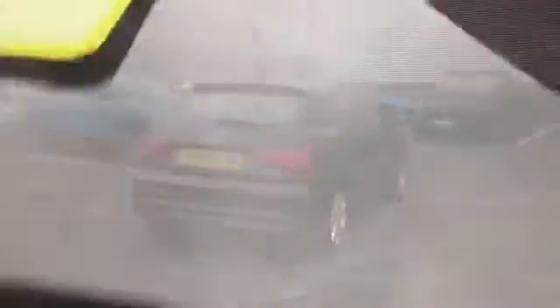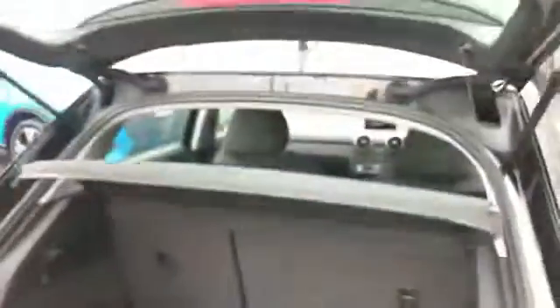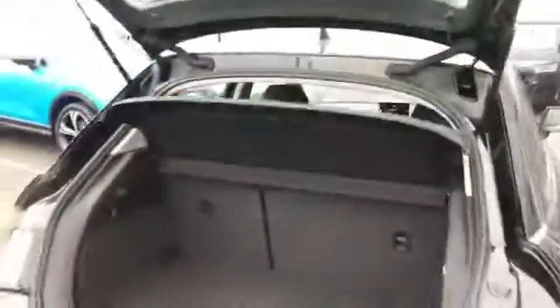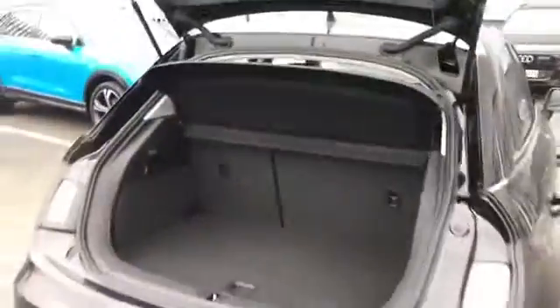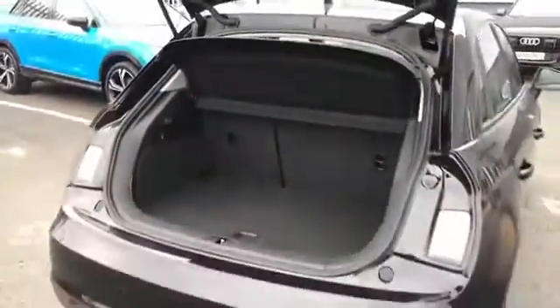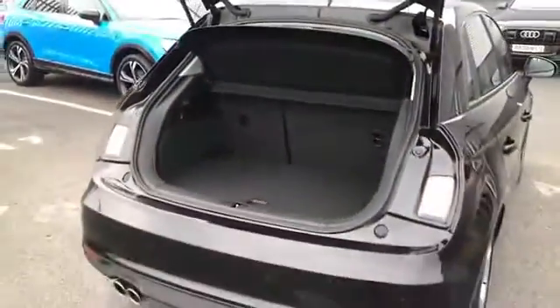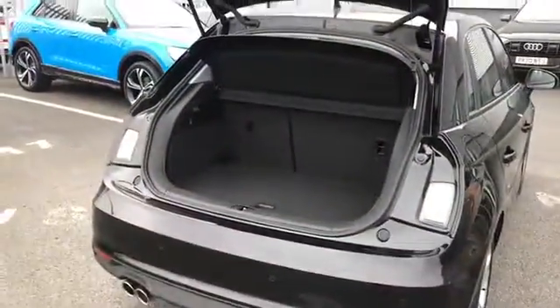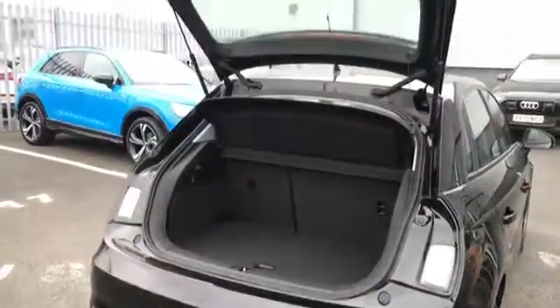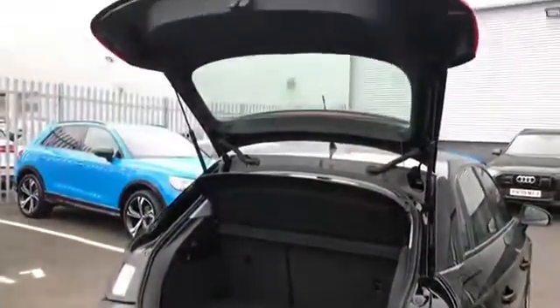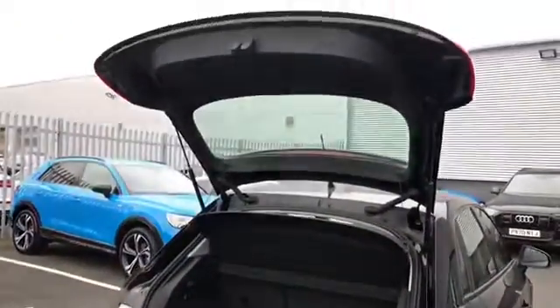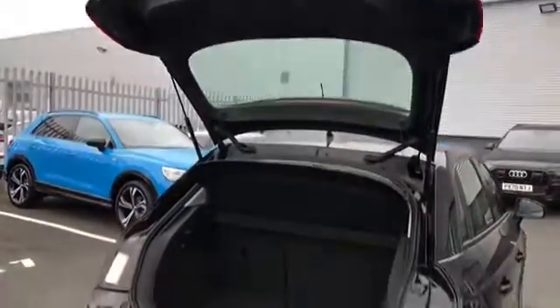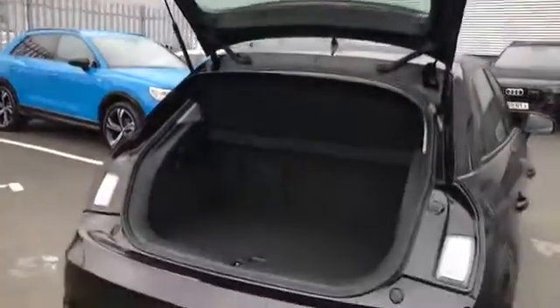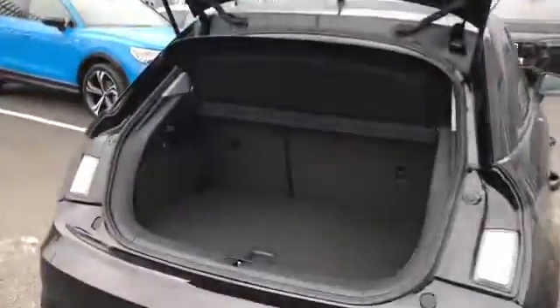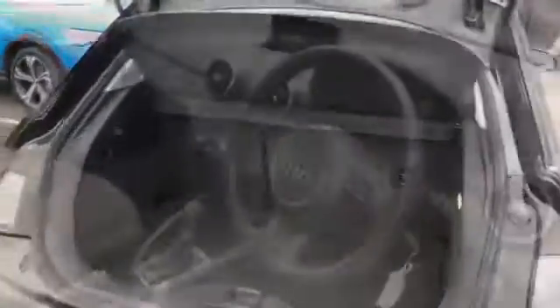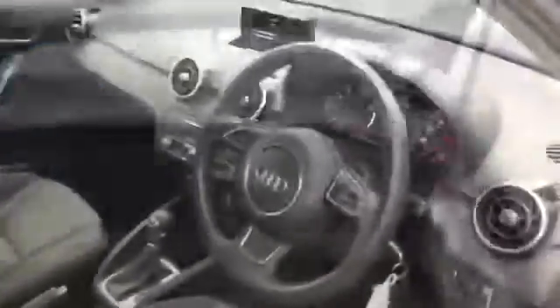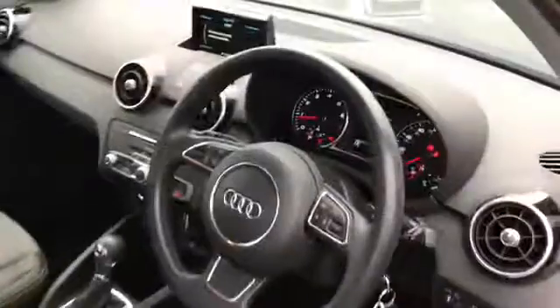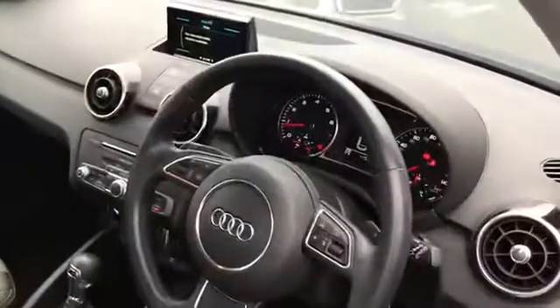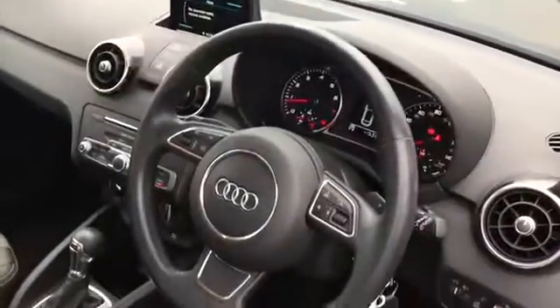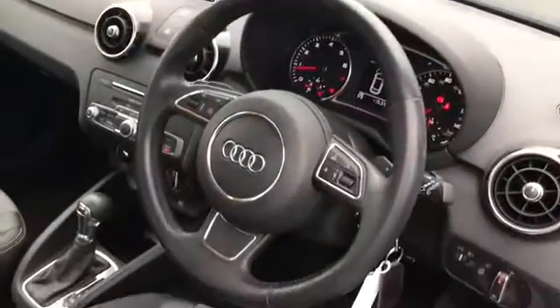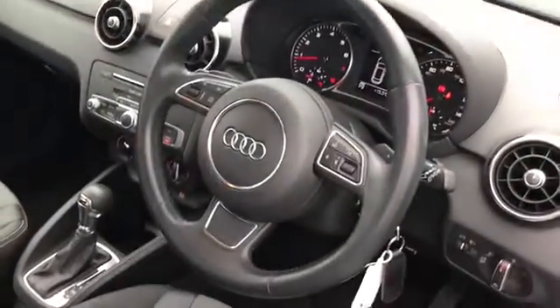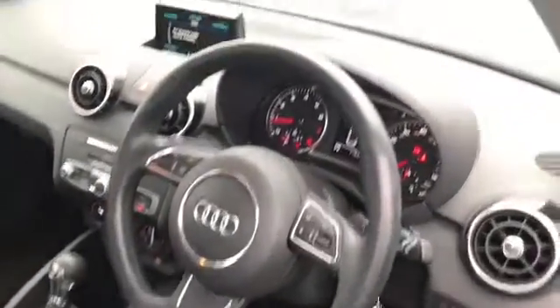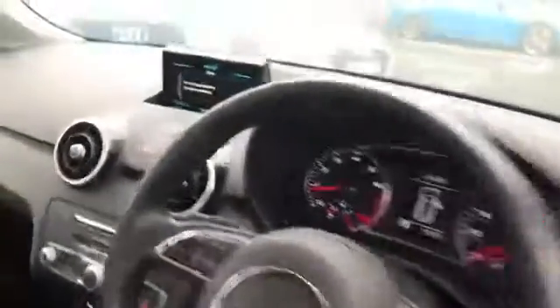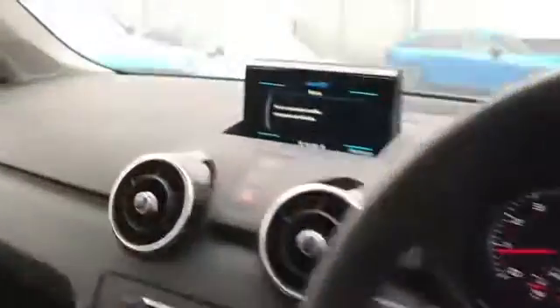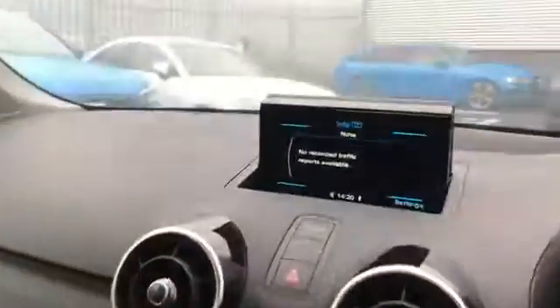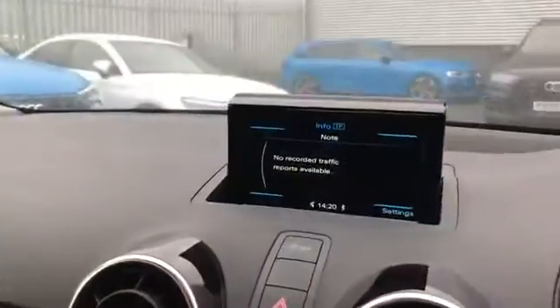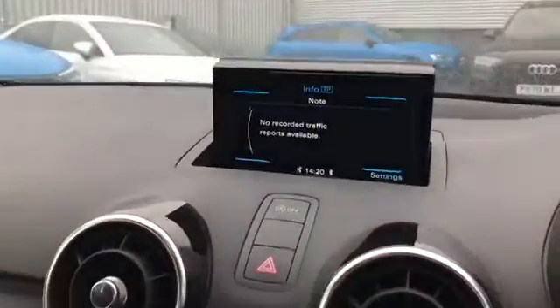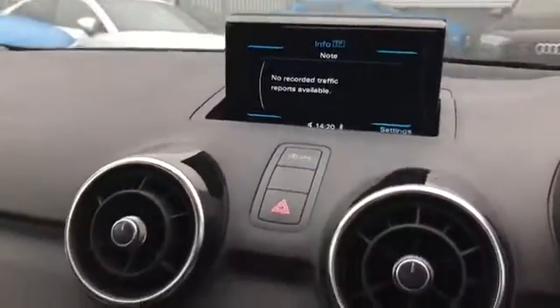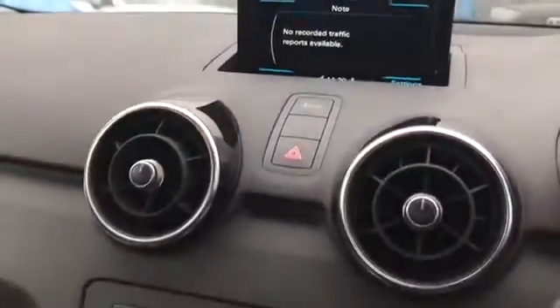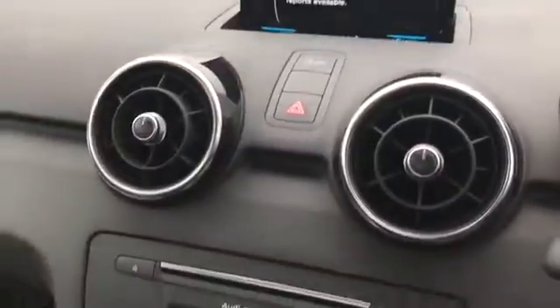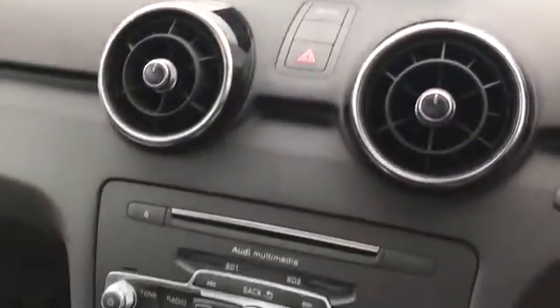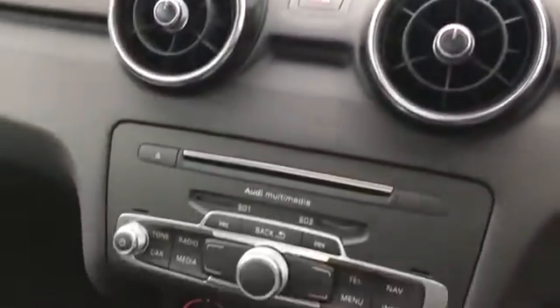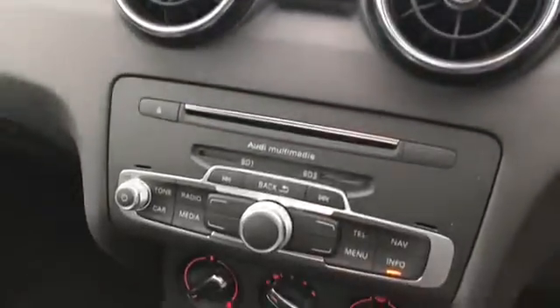As you can see, there we have a nice amount of boot space and as we move on to the interior, we have the three spoke leather multifunction steering wheel along with the 6.5 inch gloss black display screen and cruise control.